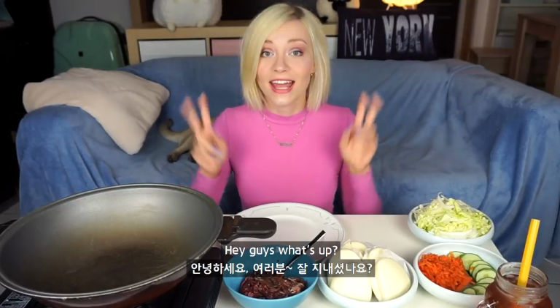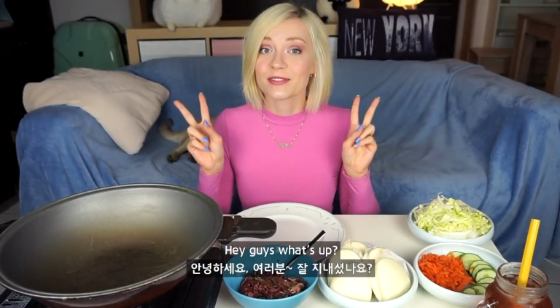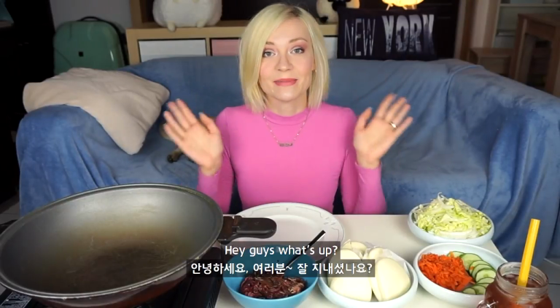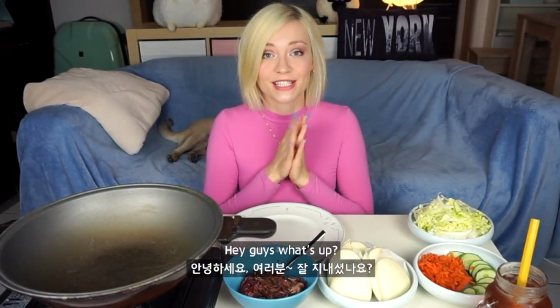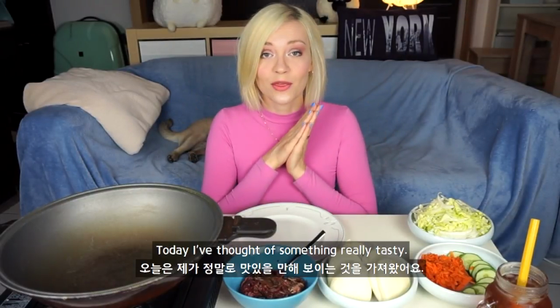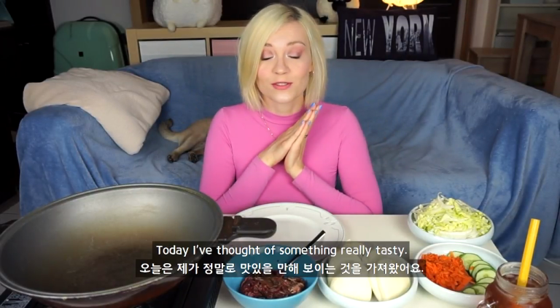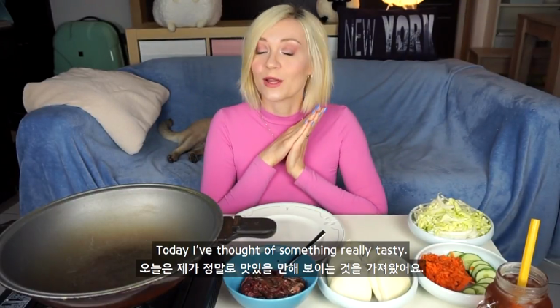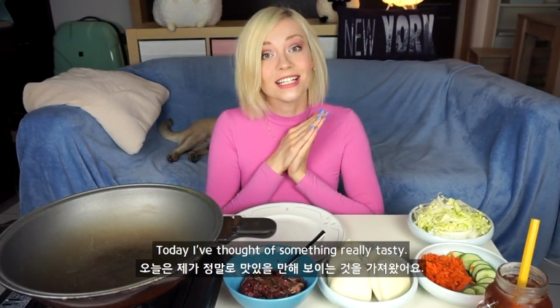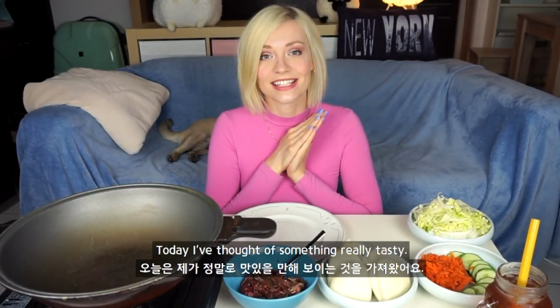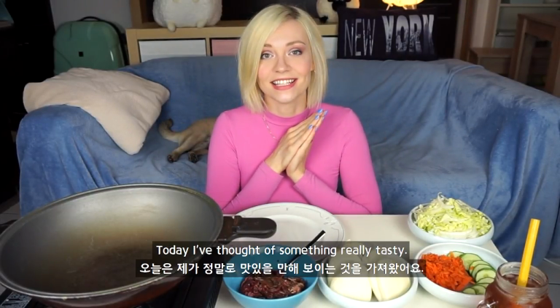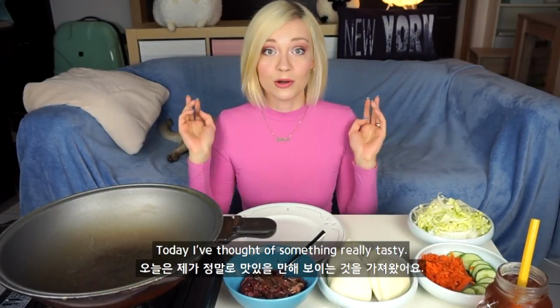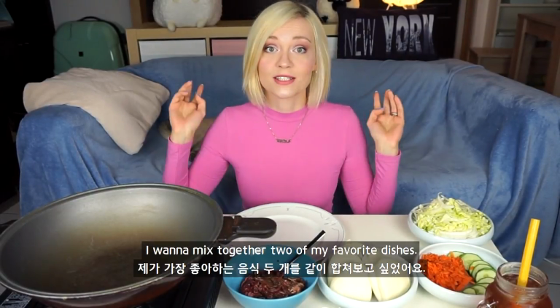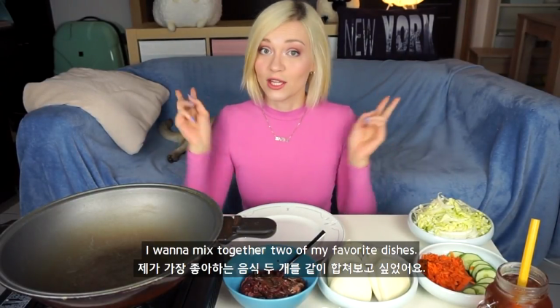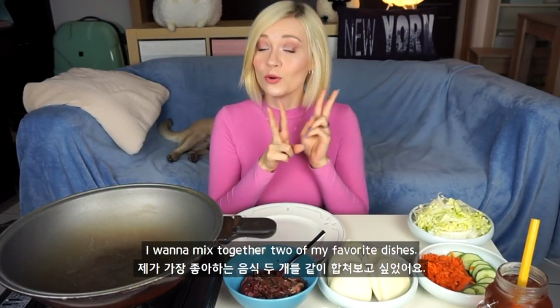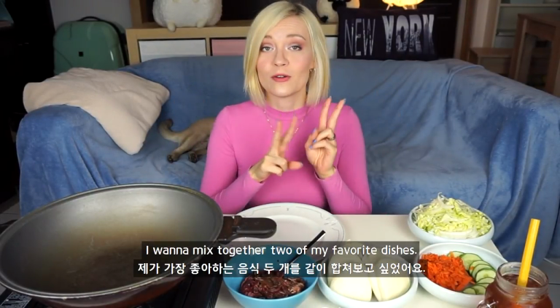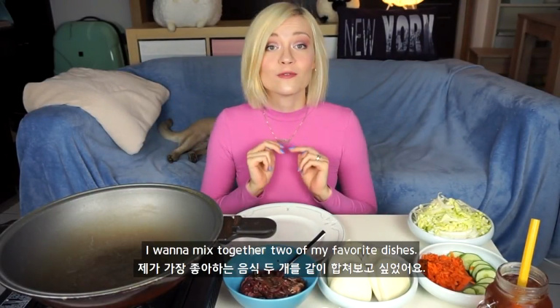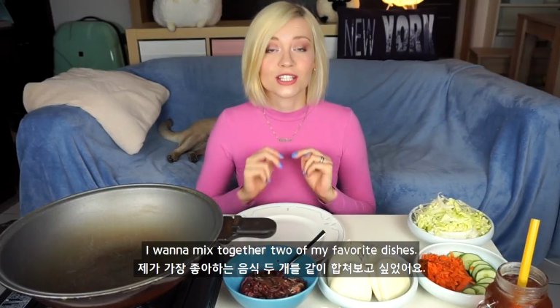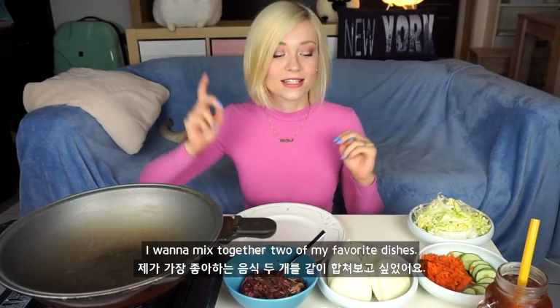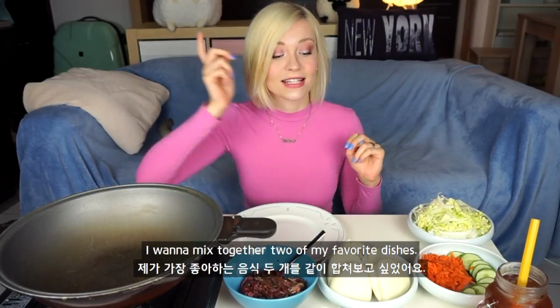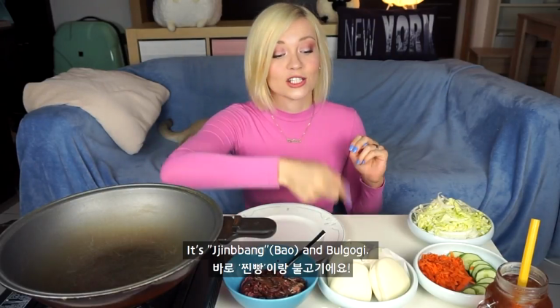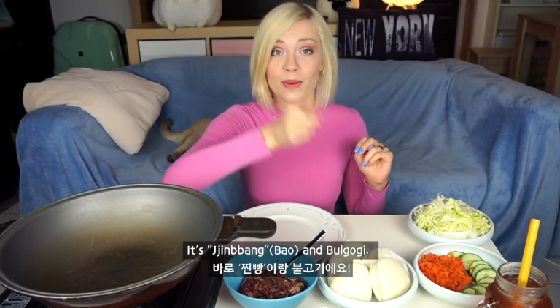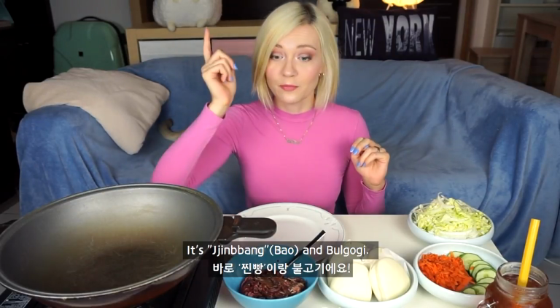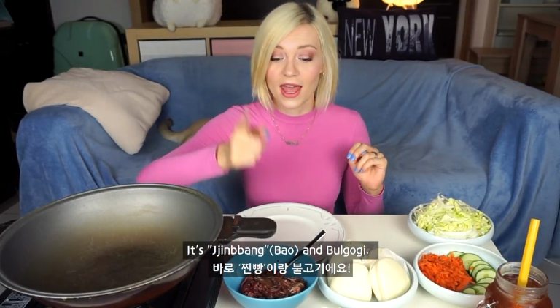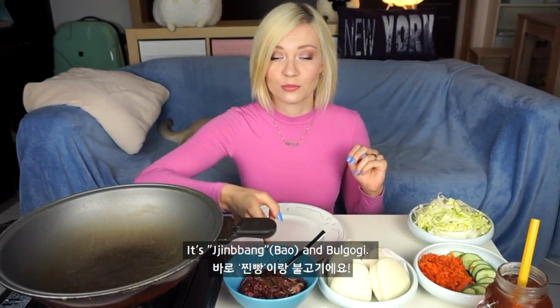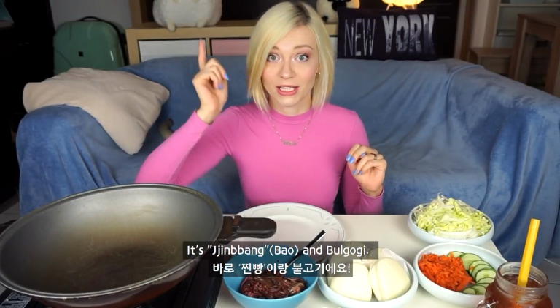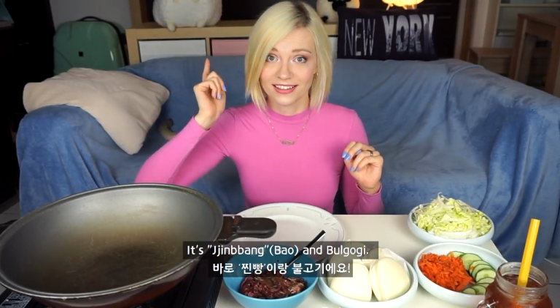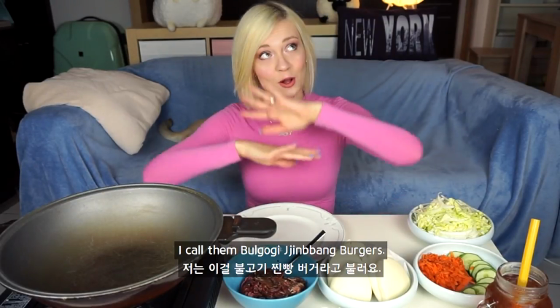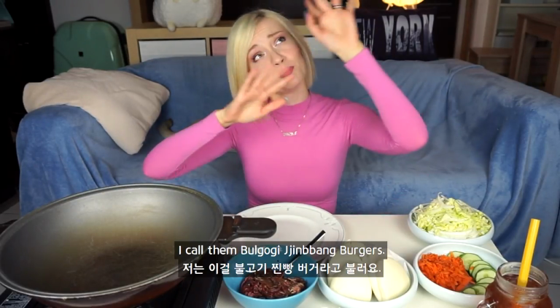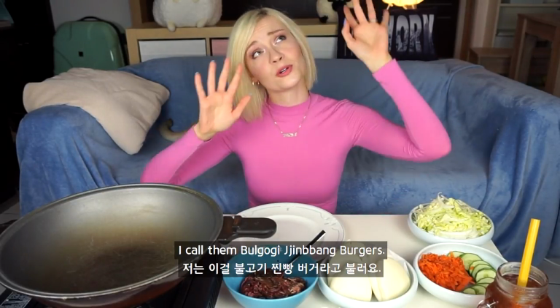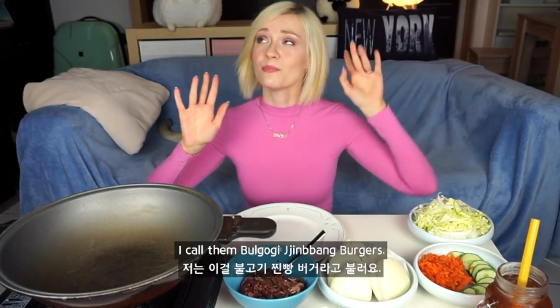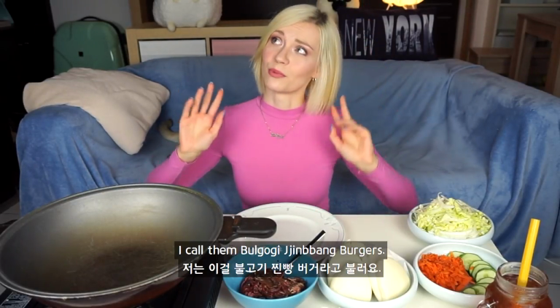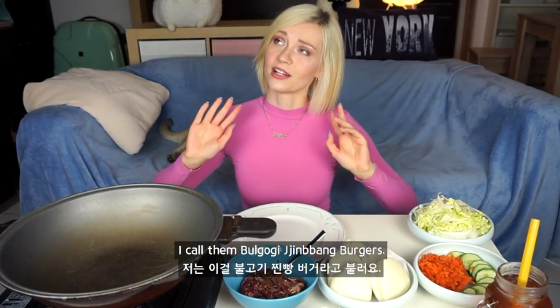Hey guys, what's up? Today I thought of something really tasty. I want to mix together two of my favorite dishes — it's jimbang and bulgogi. I call them bulgogi jimbang burgers.